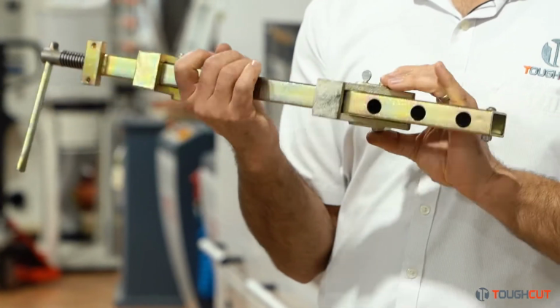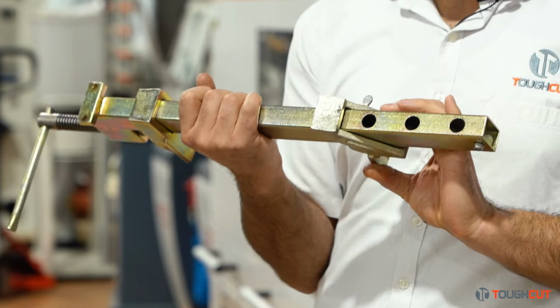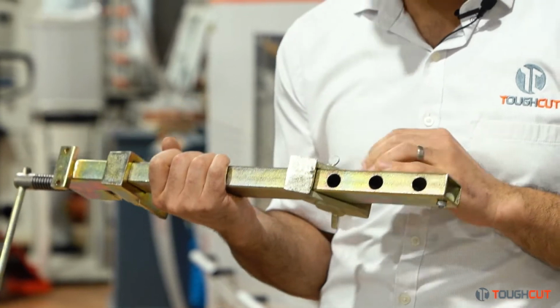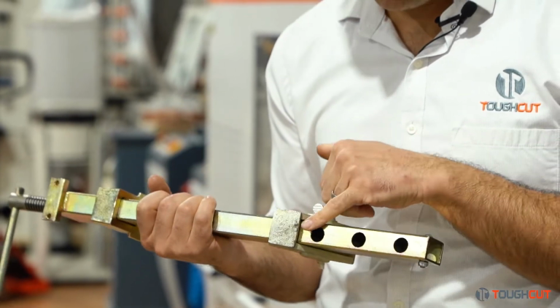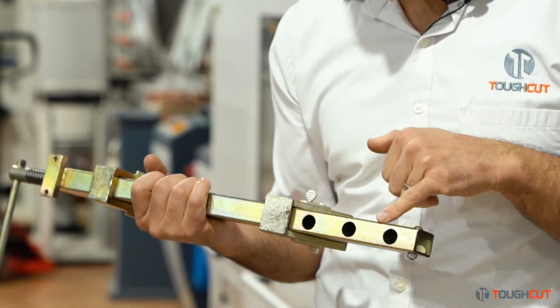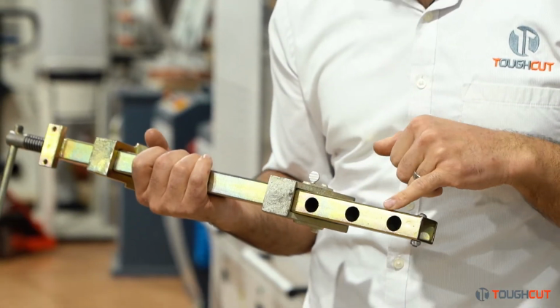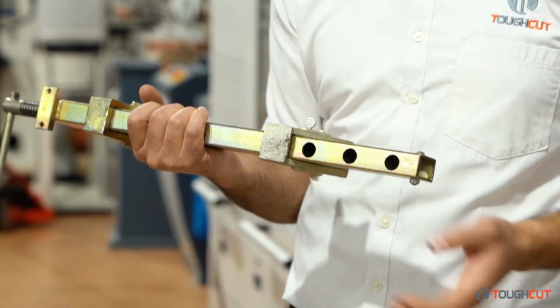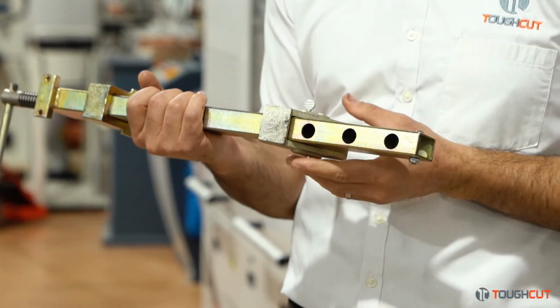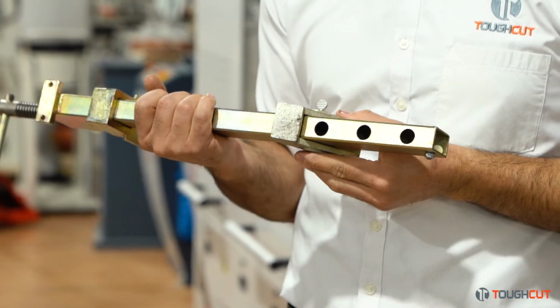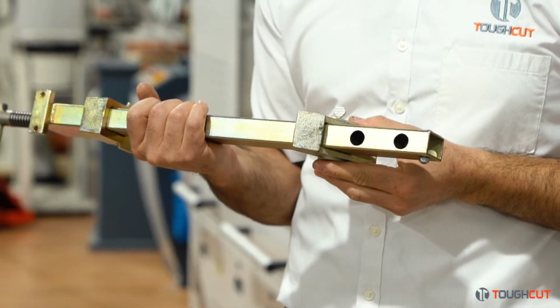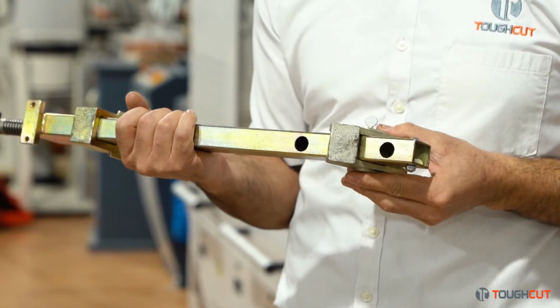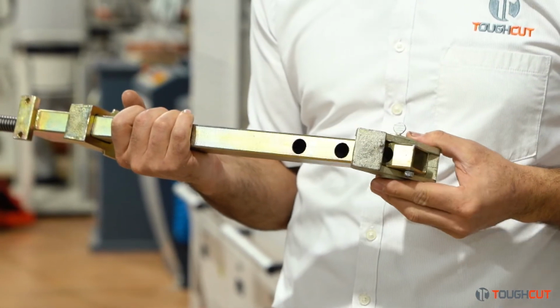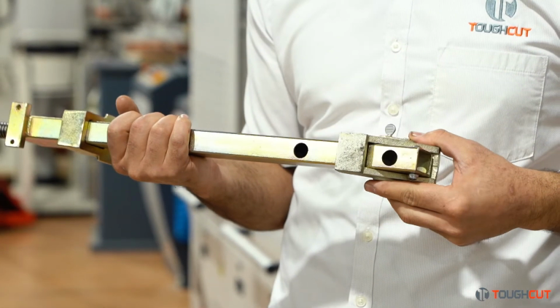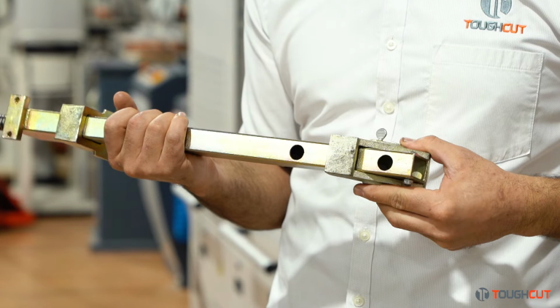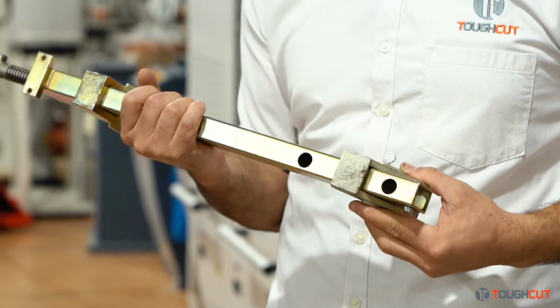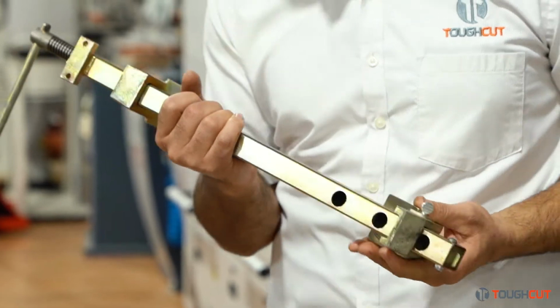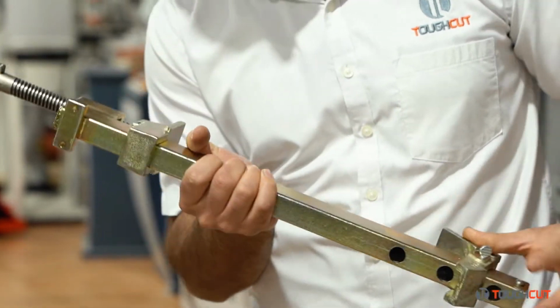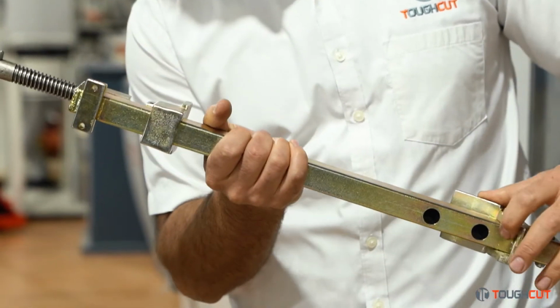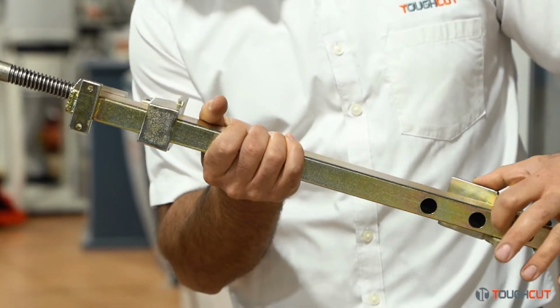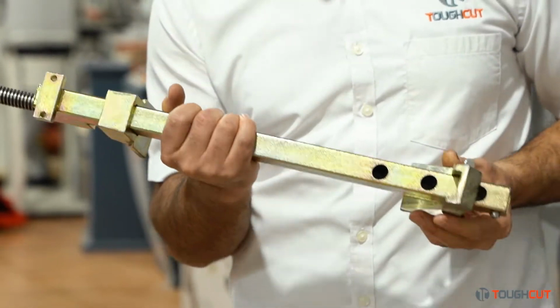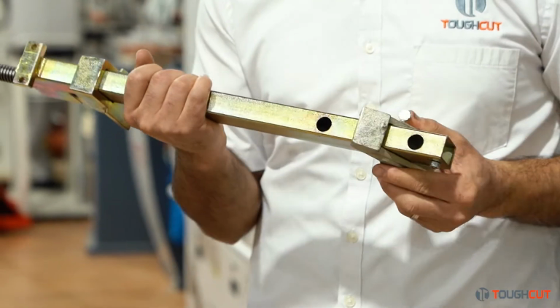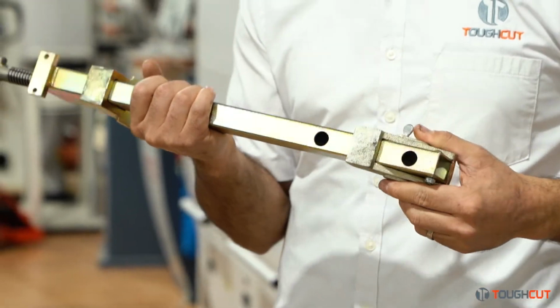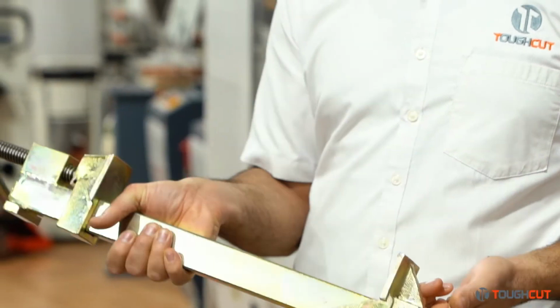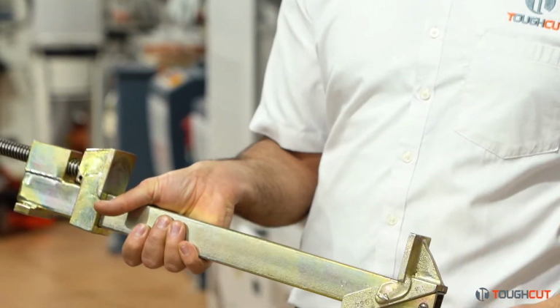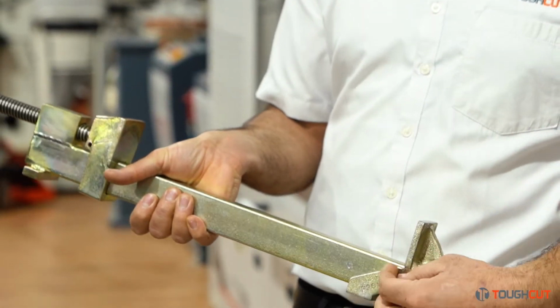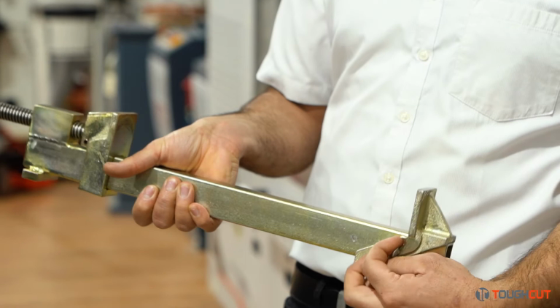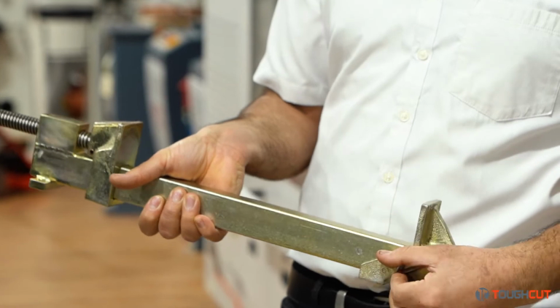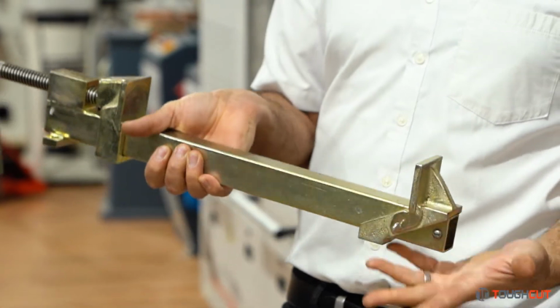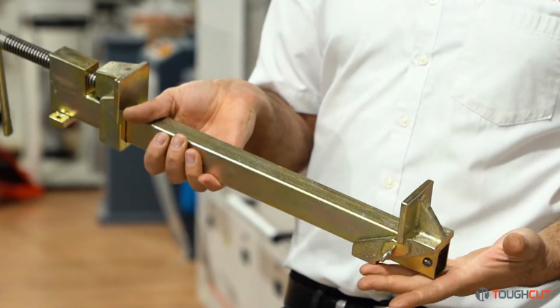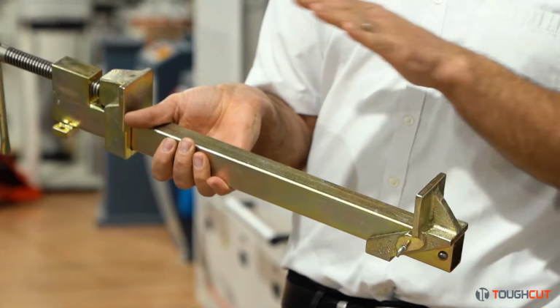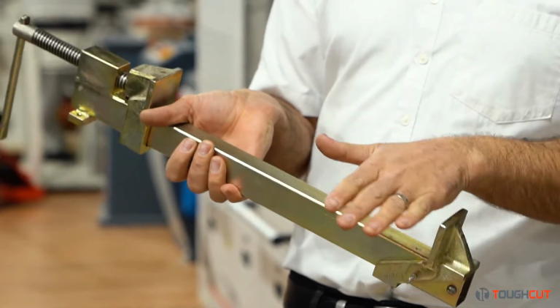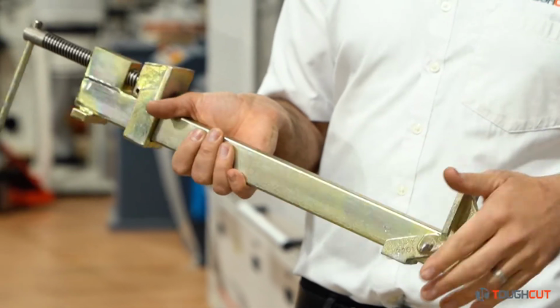As you can see on the bottom here, we've got different positioning holes so you can slide it across, and there's a little tongue in there that locks straight on and away you go. So it's really simple and easy.